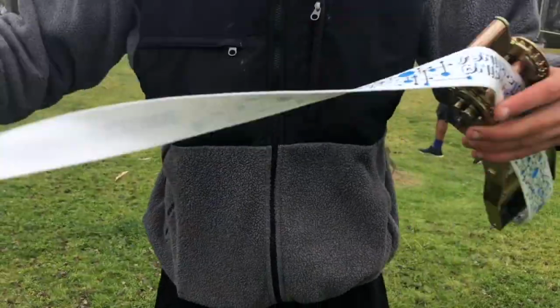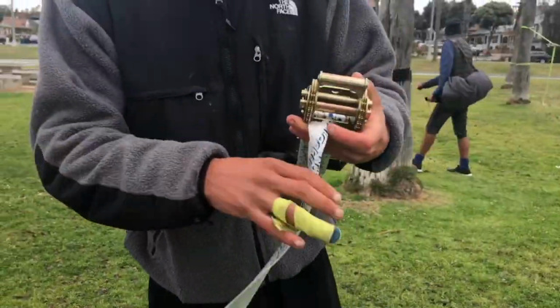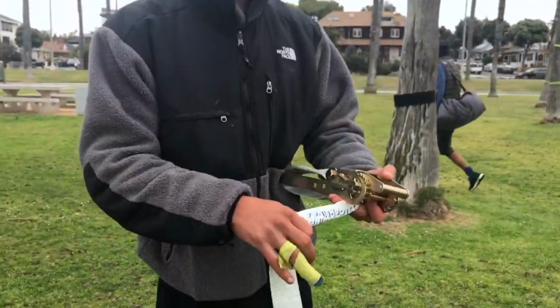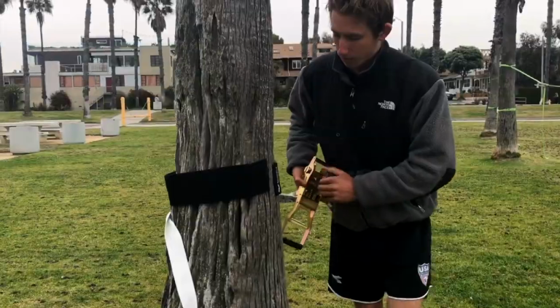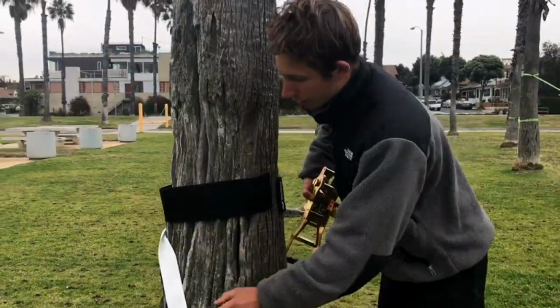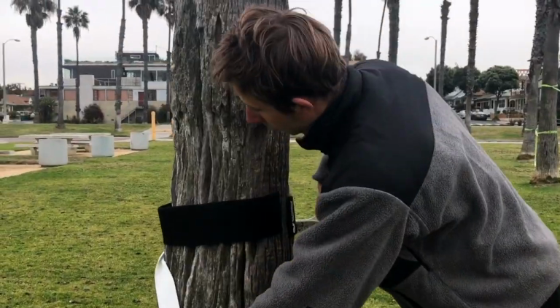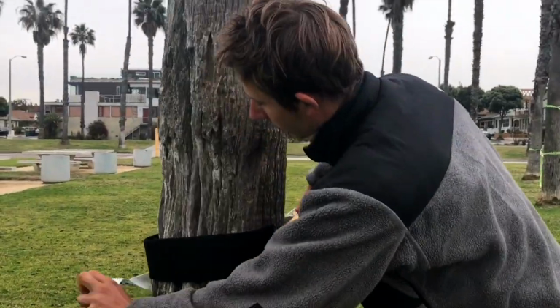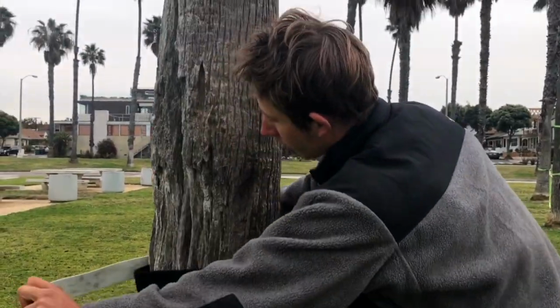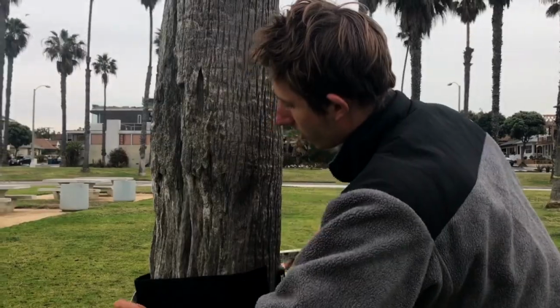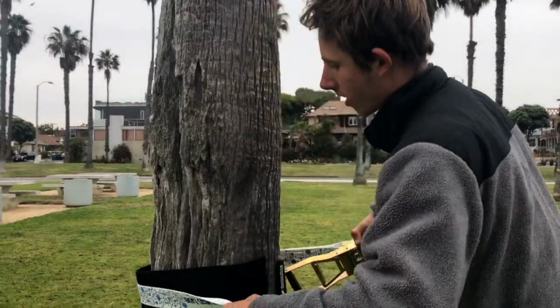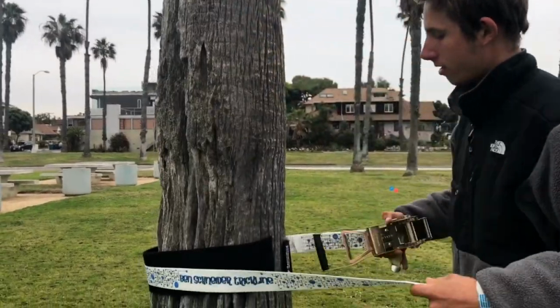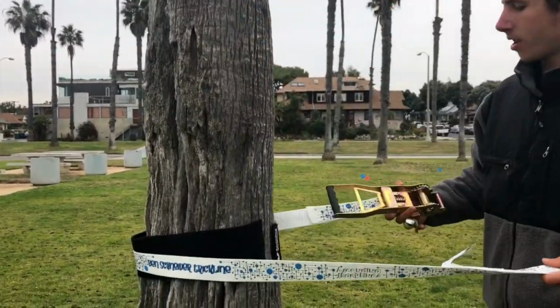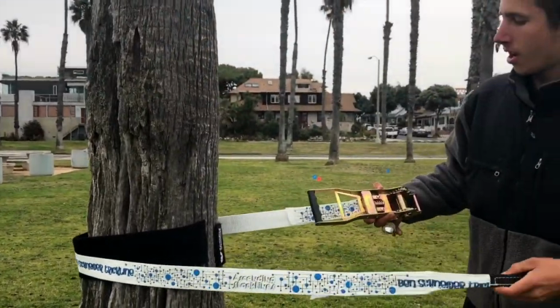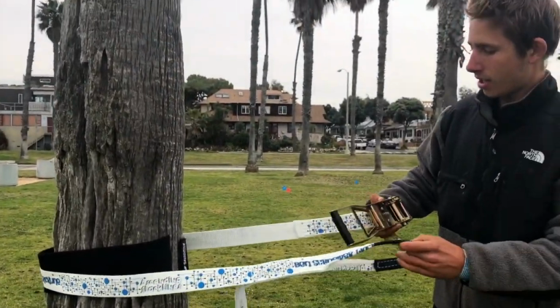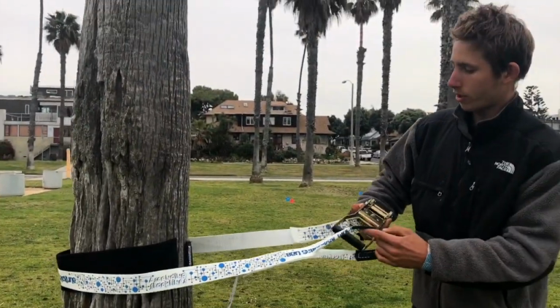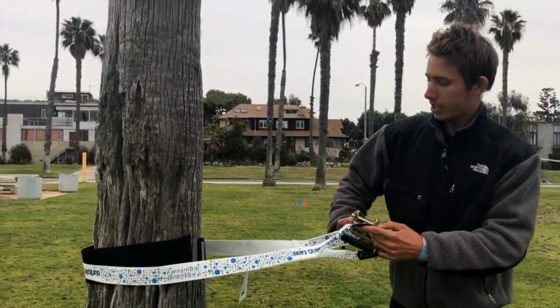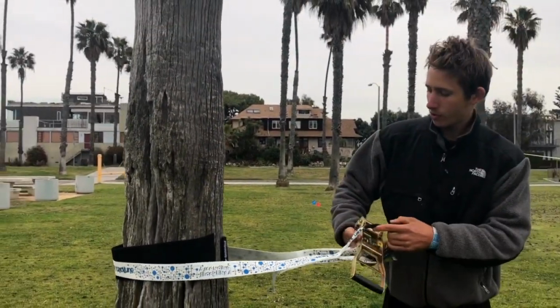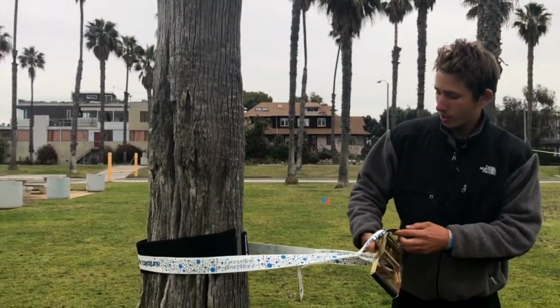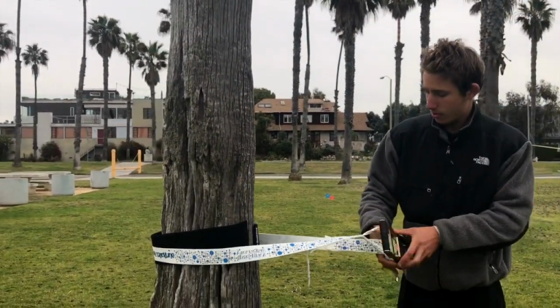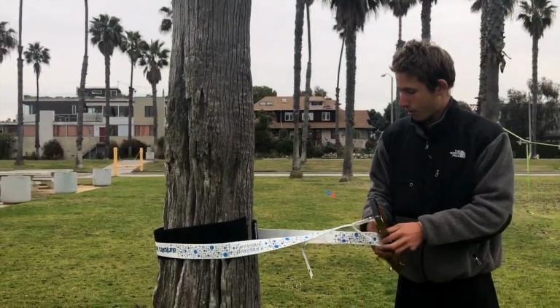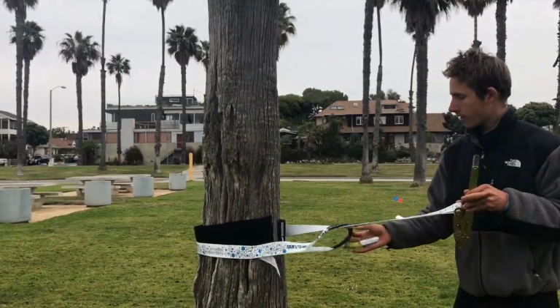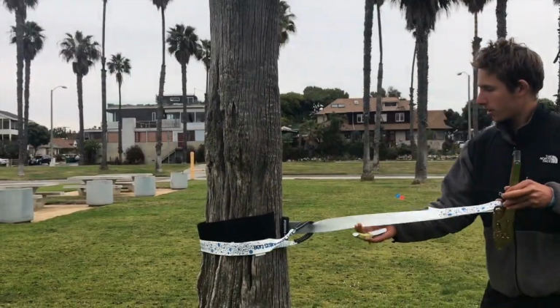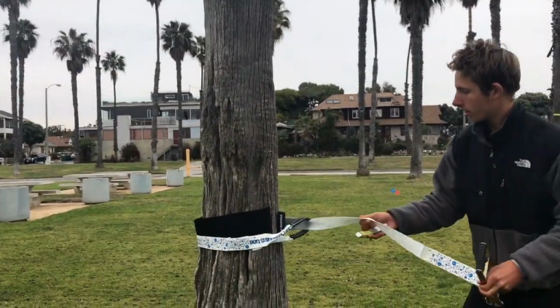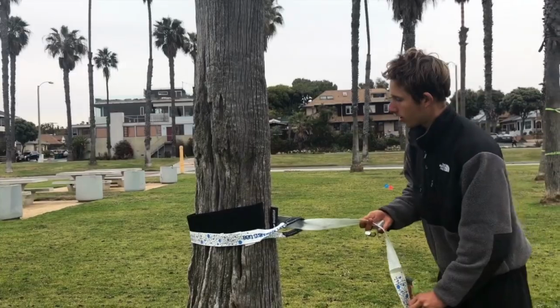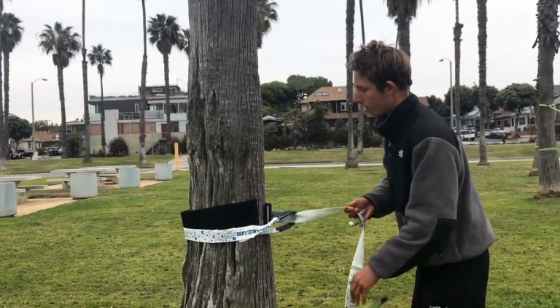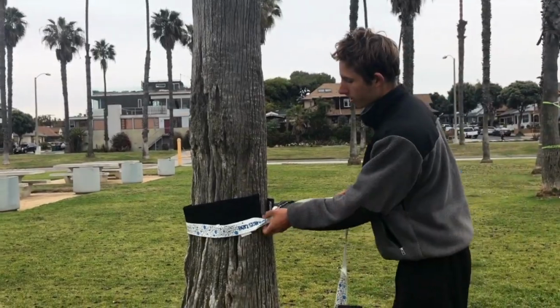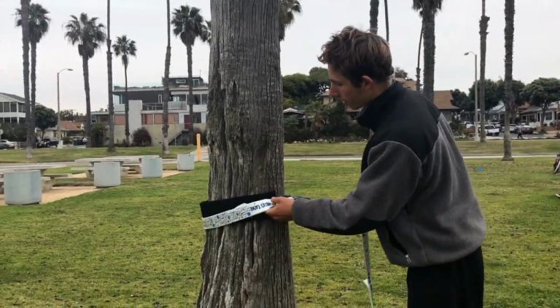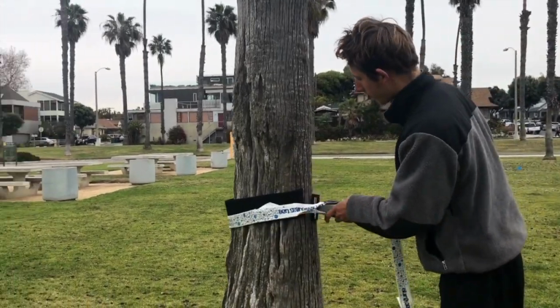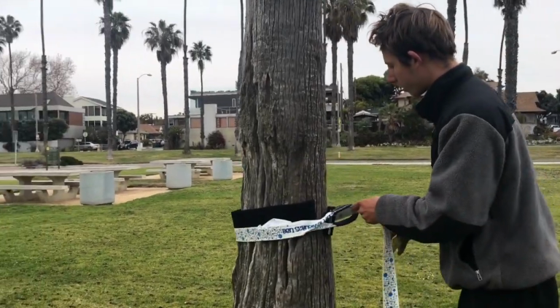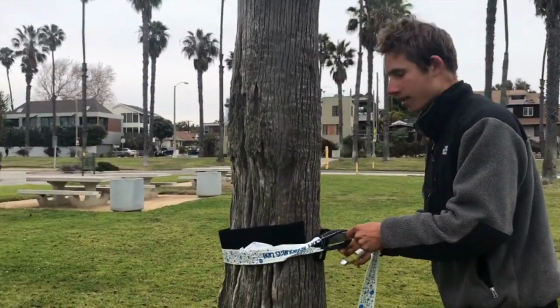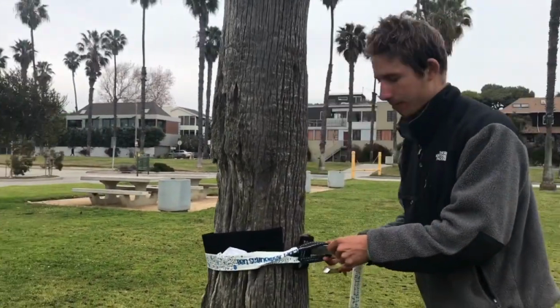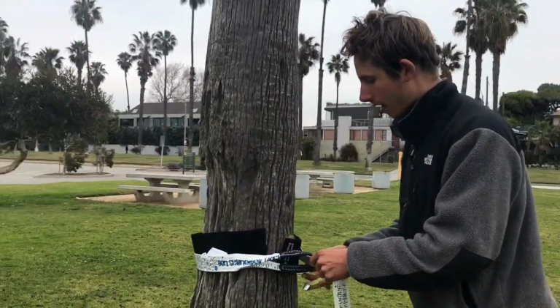Now the ratchets. You want to wrap the ratchet all the way around, and then put the ratchet through the stone loop. Make sure it's on the tree protector and it's not slipping down.